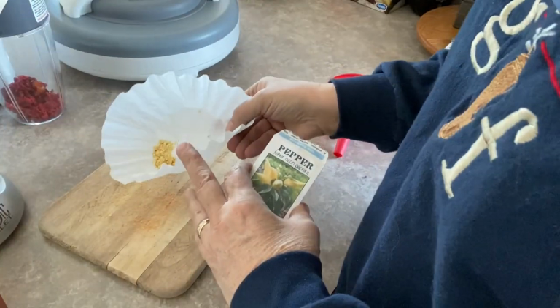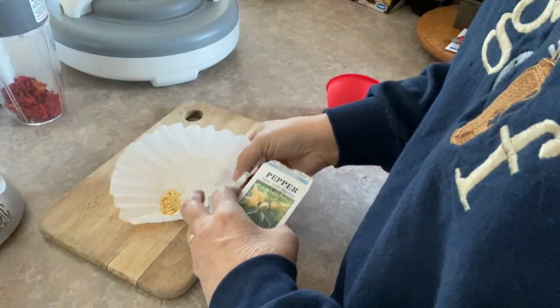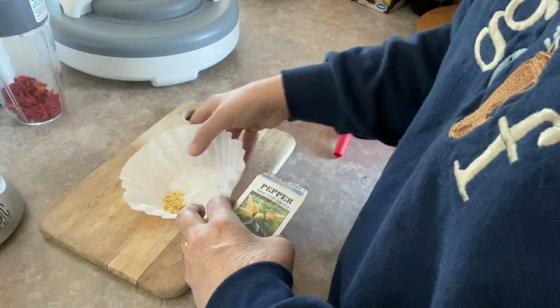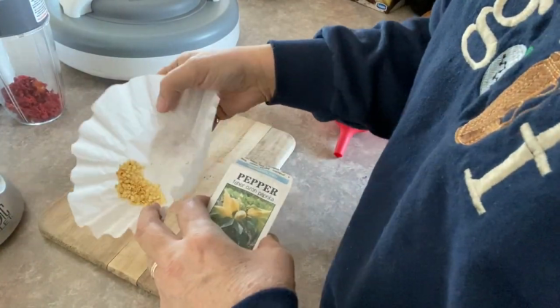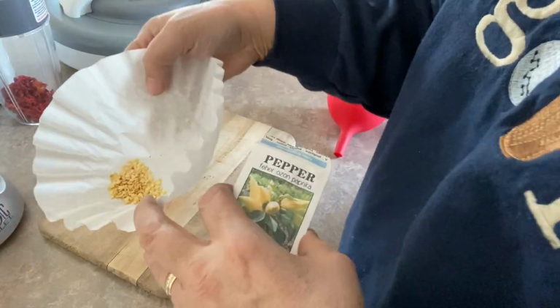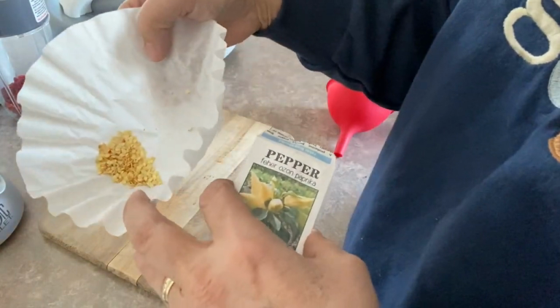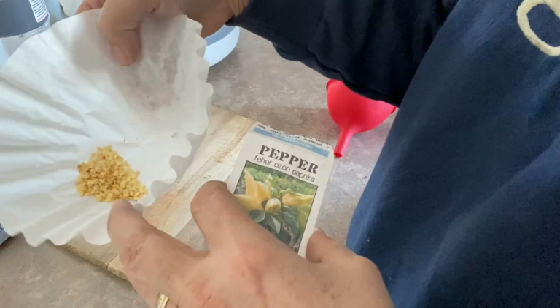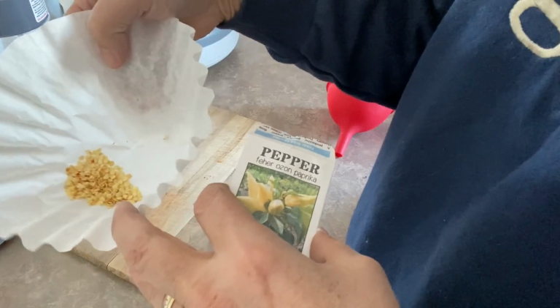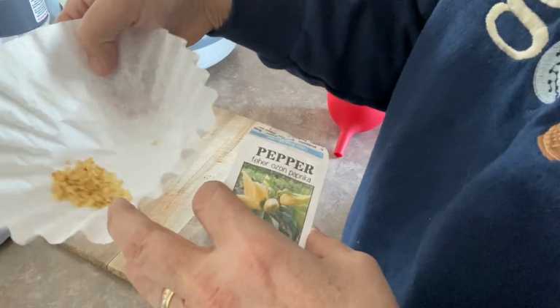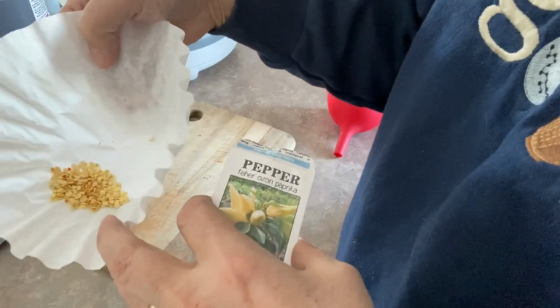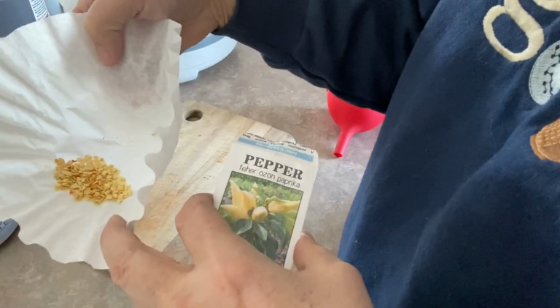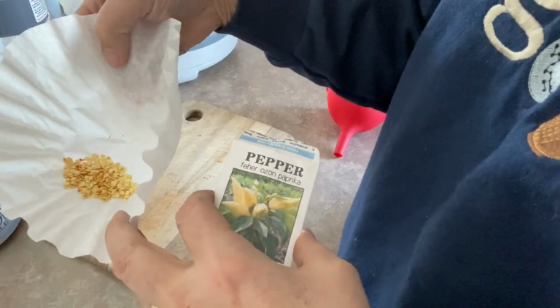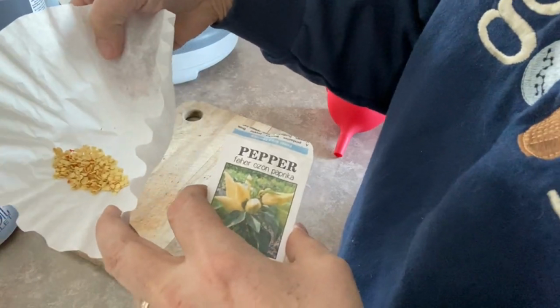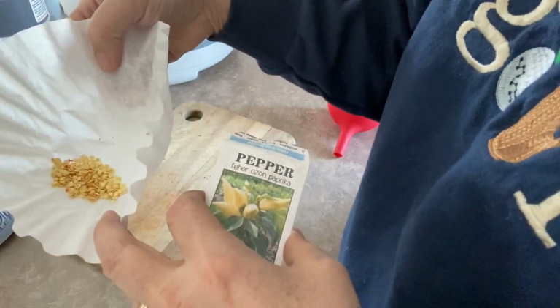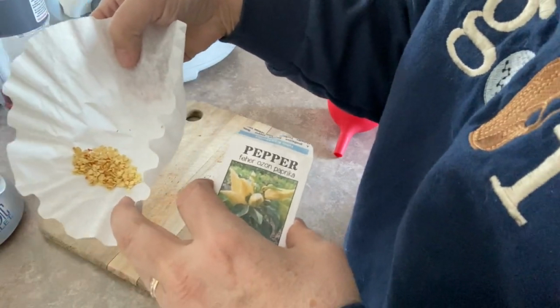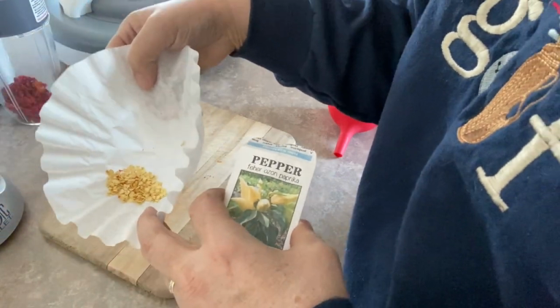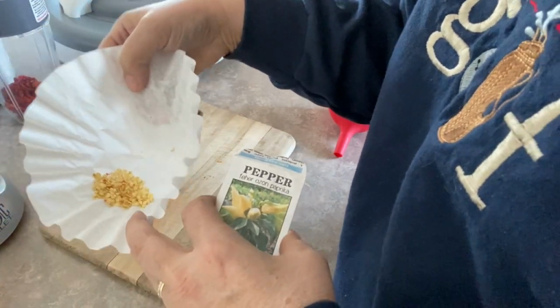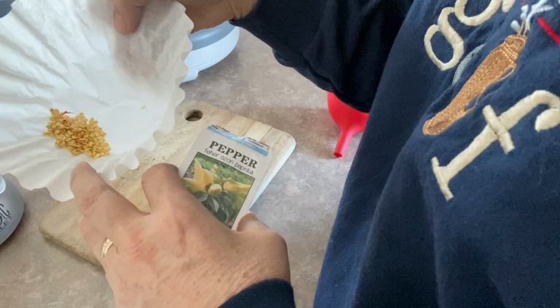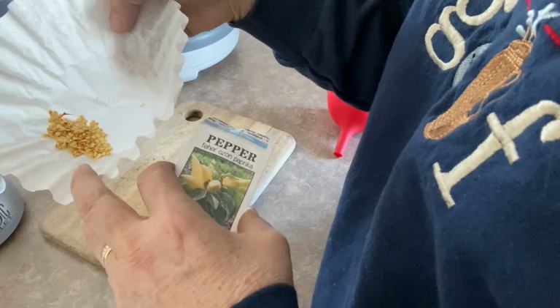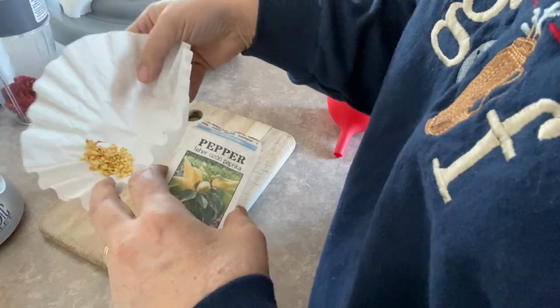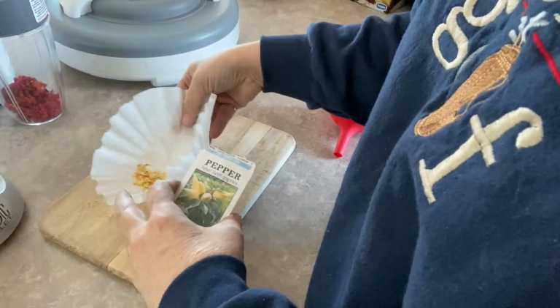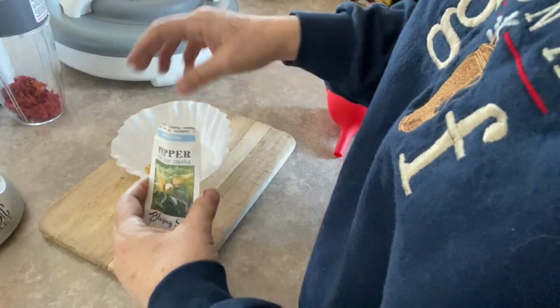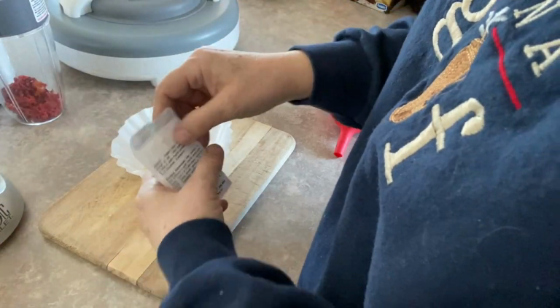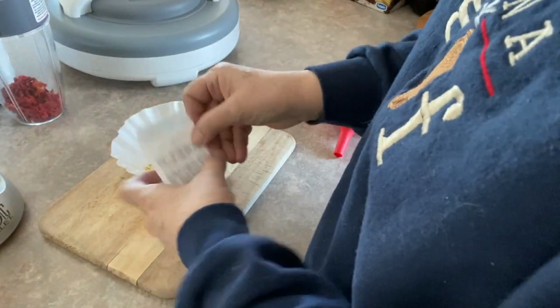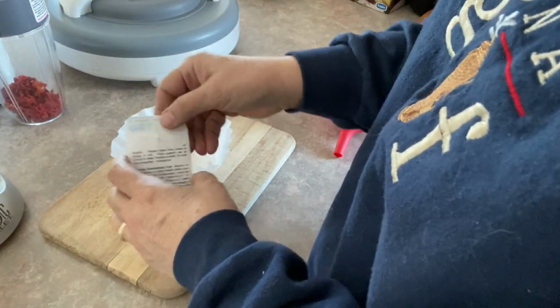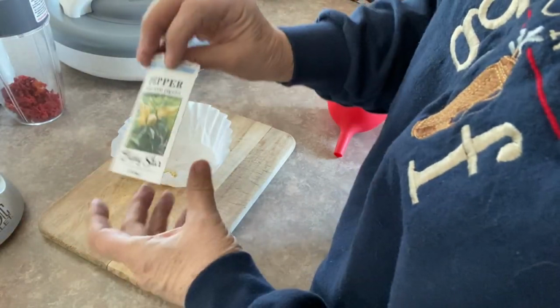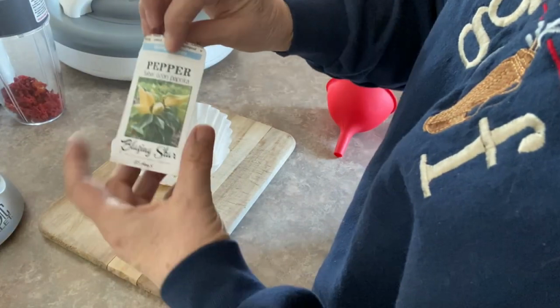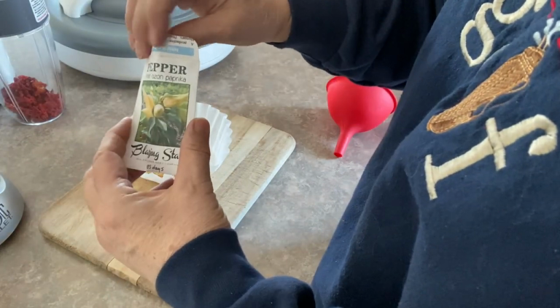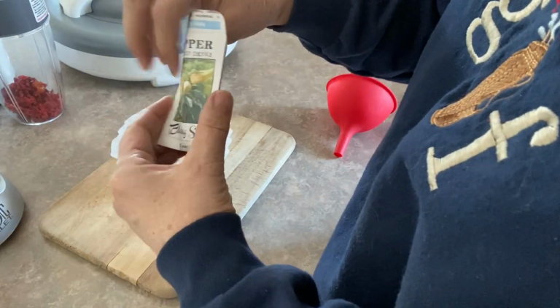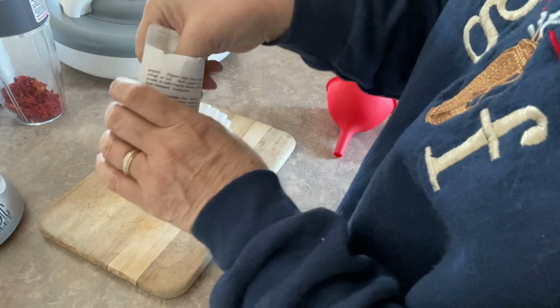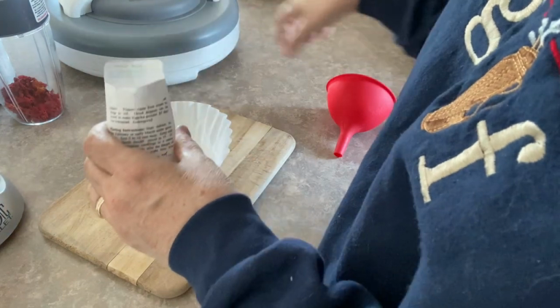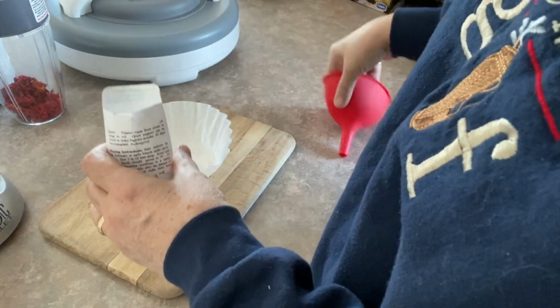I've collected this many seeds from those peppers, so this should be a good supply to last me for a couple of years. I'll just put them back into the original packaging the seeds came in.